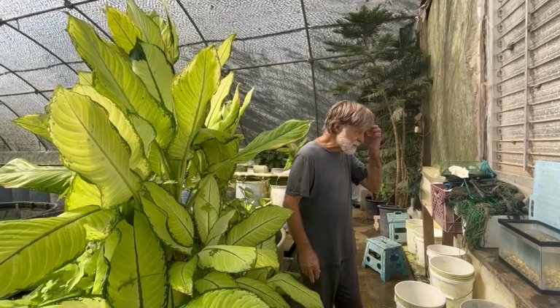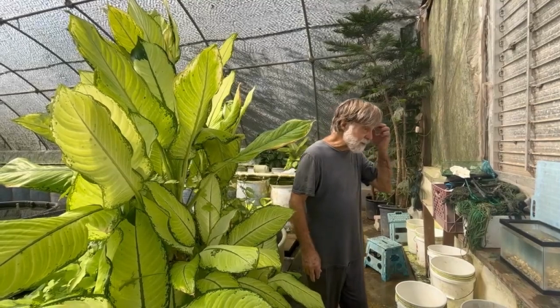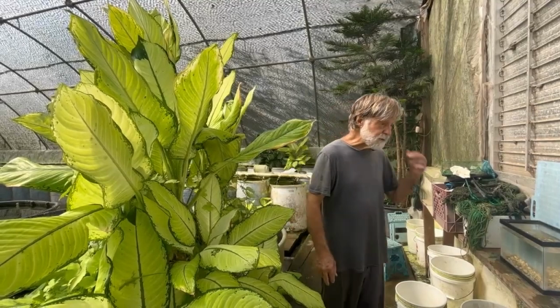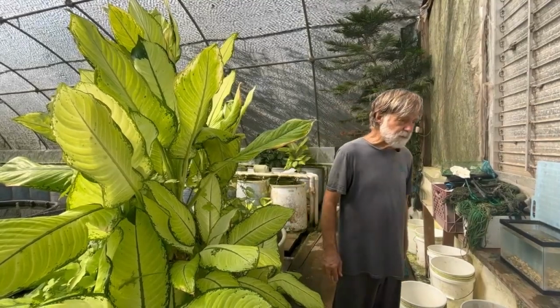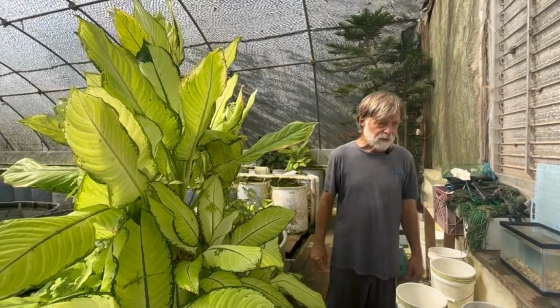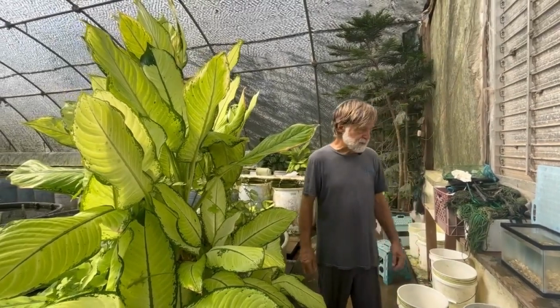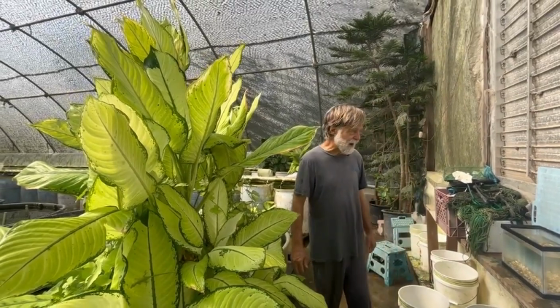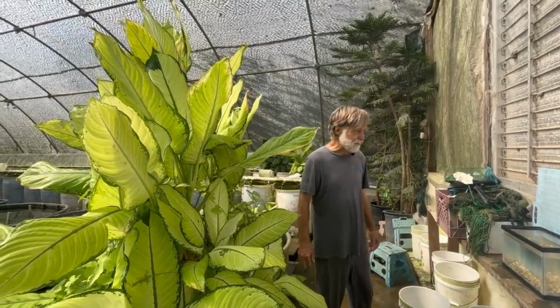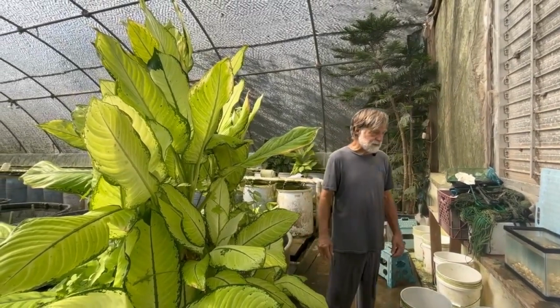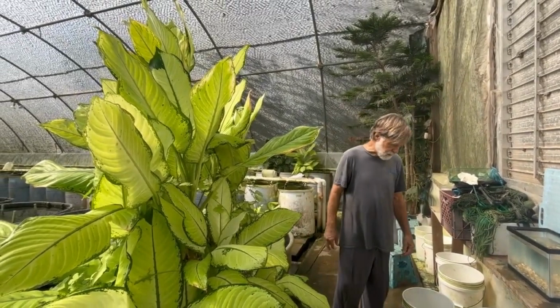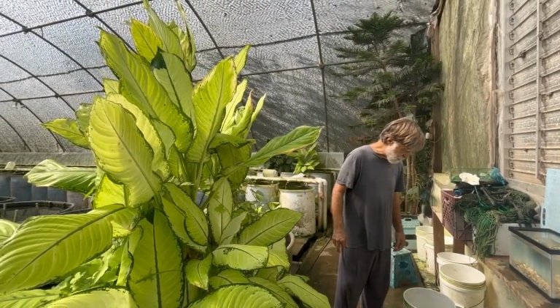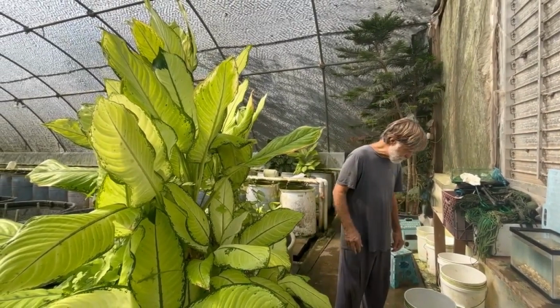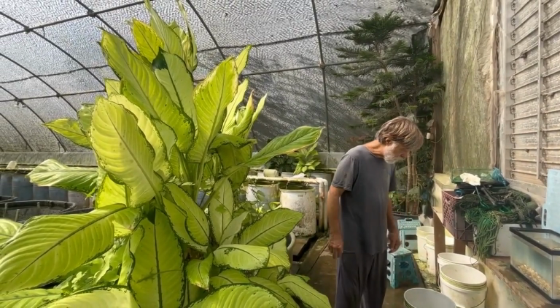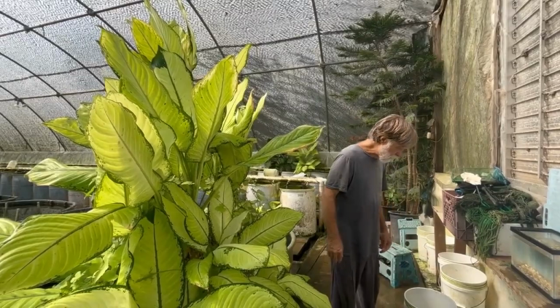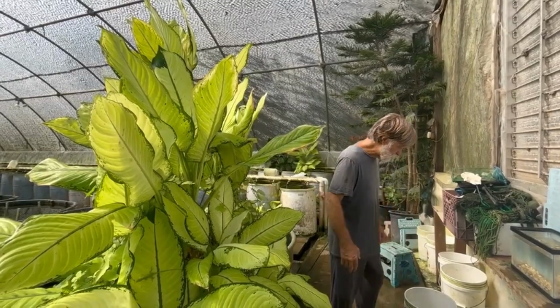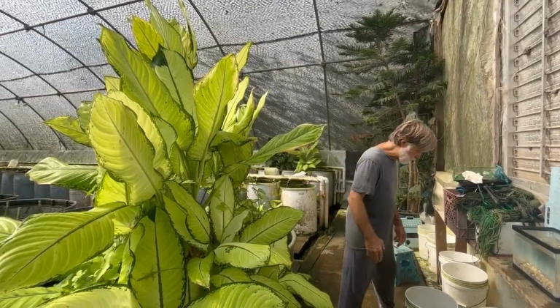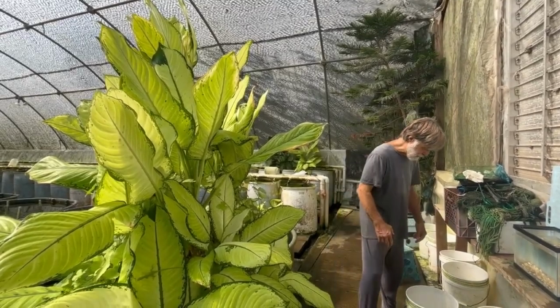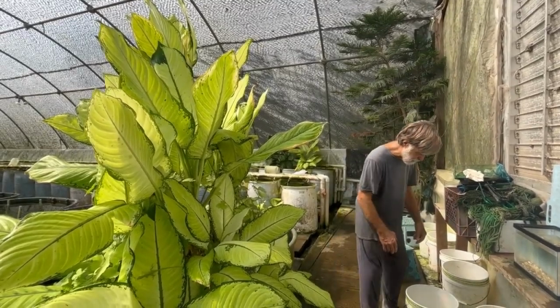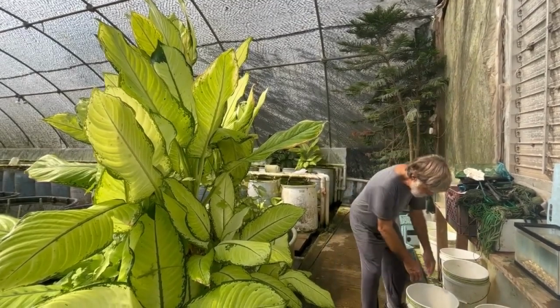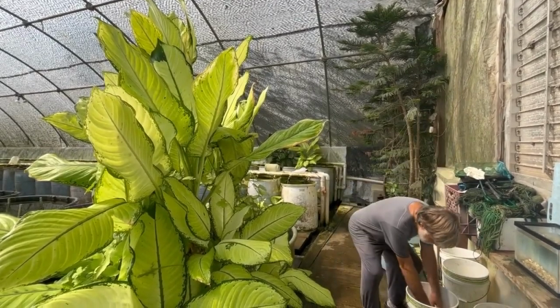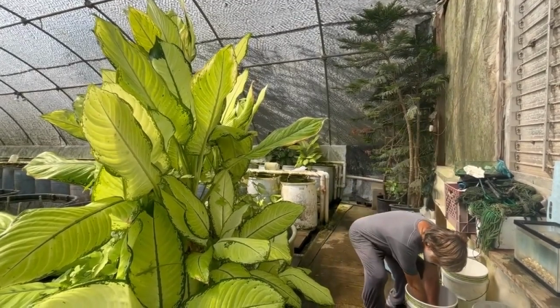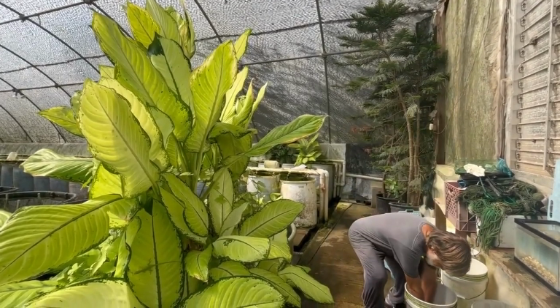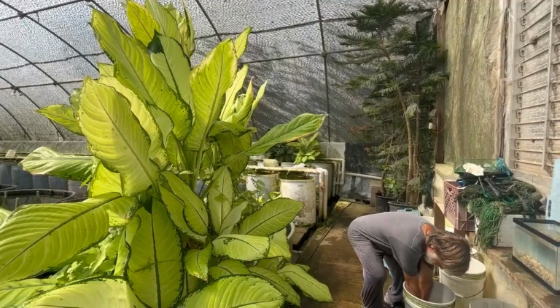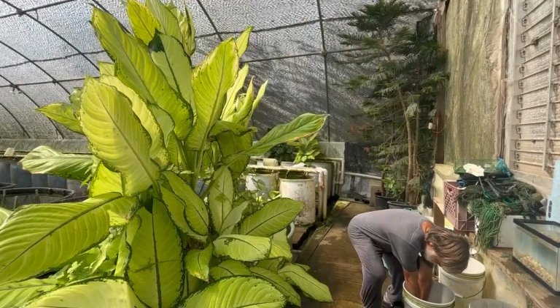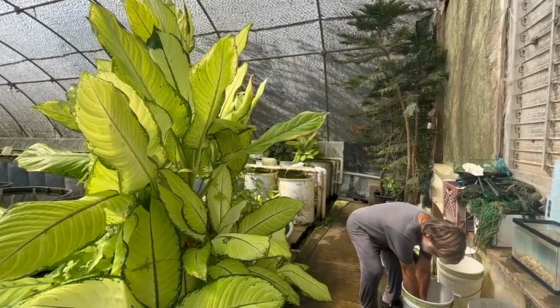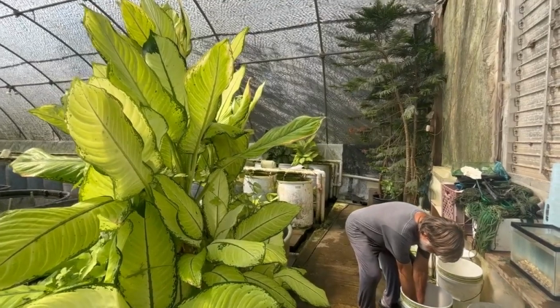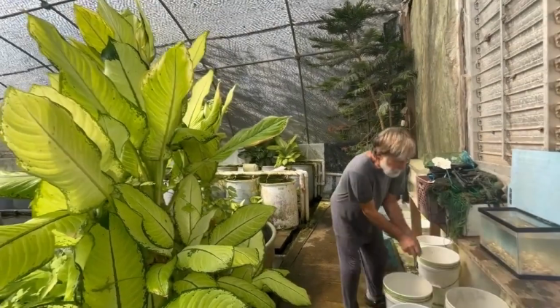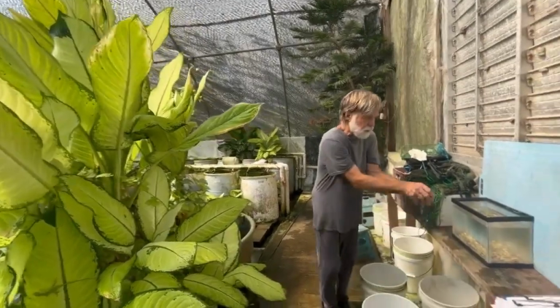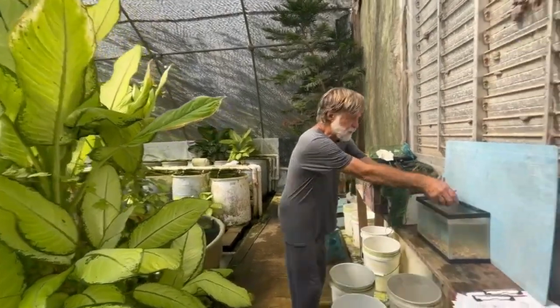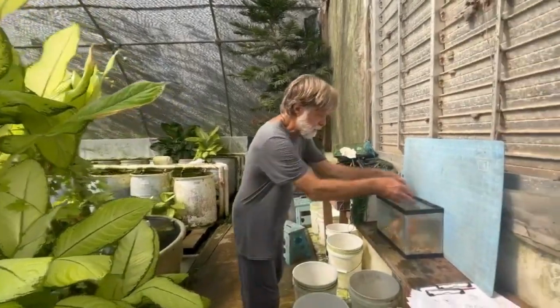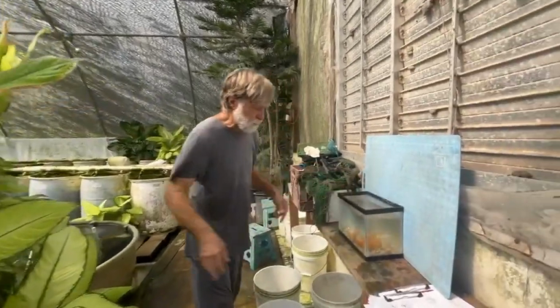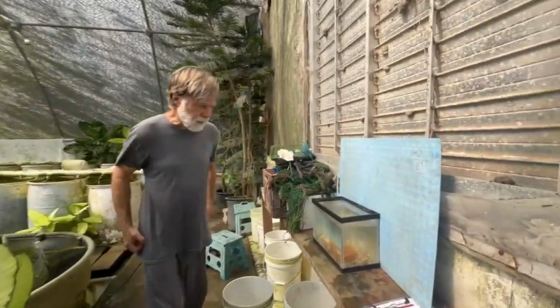This is one of the few species that survived the Texas winter storm. First, we're going to look at females. The females of this strain are kind of an orangish gold color.